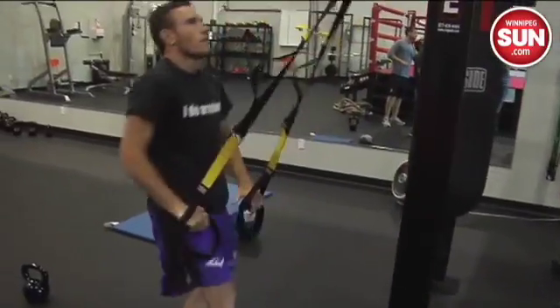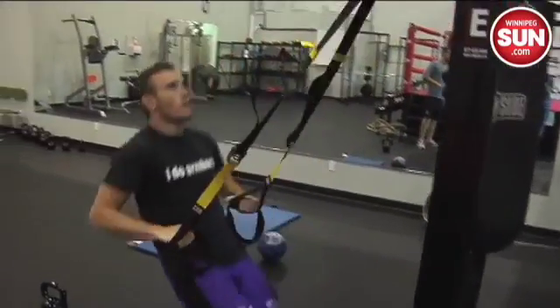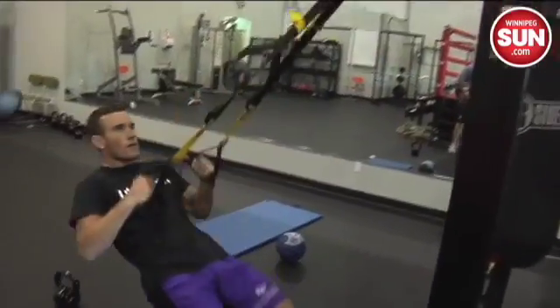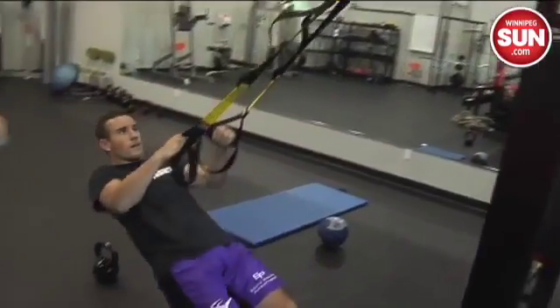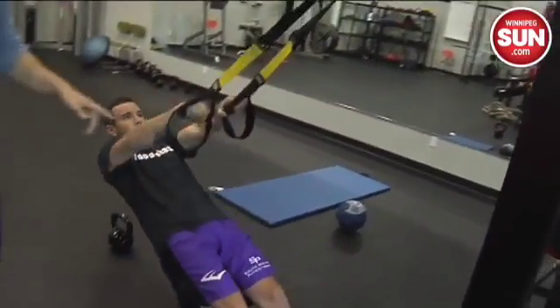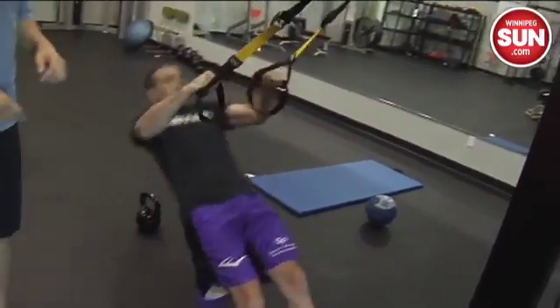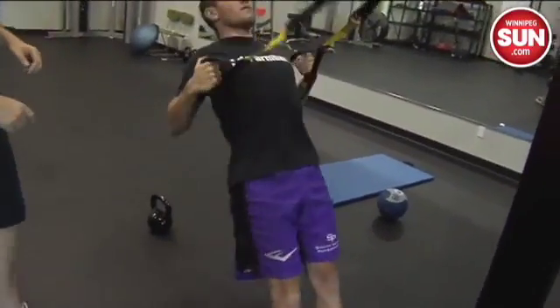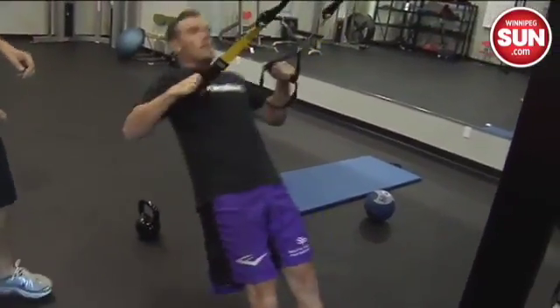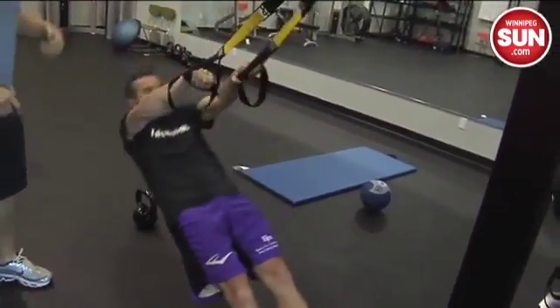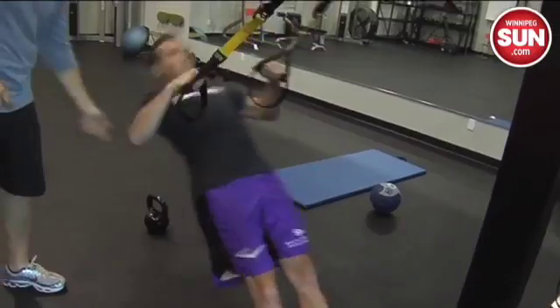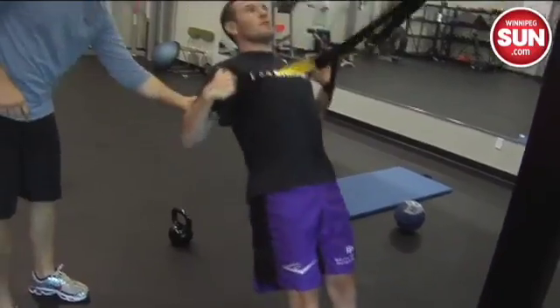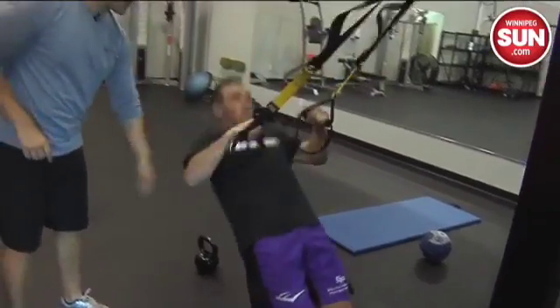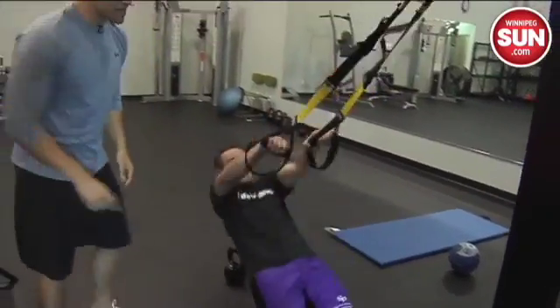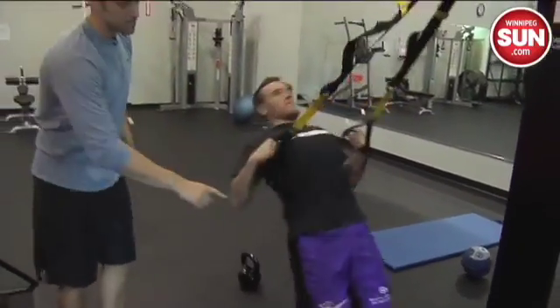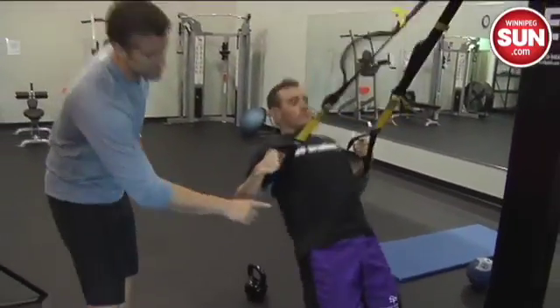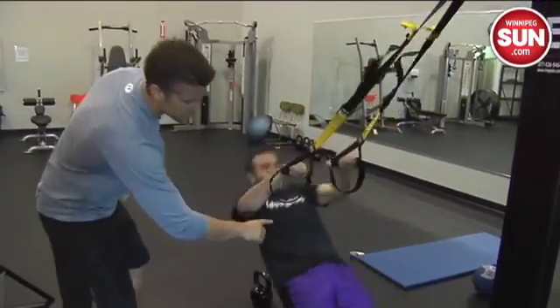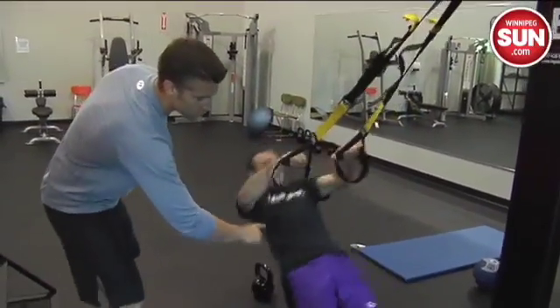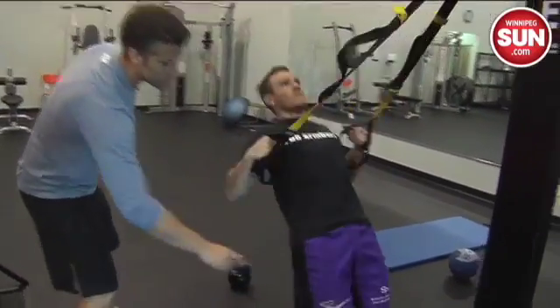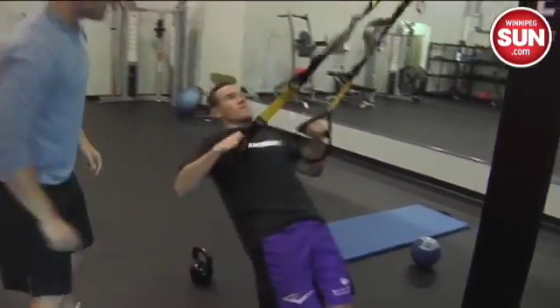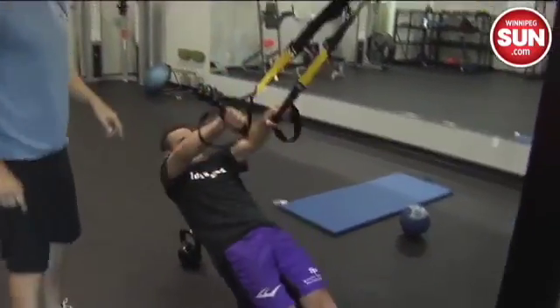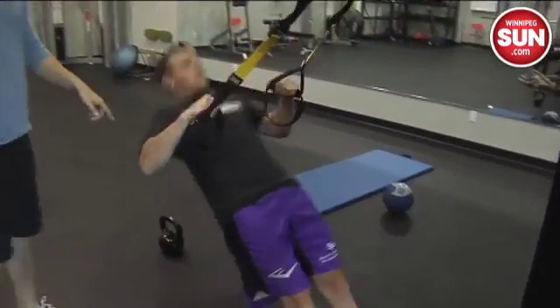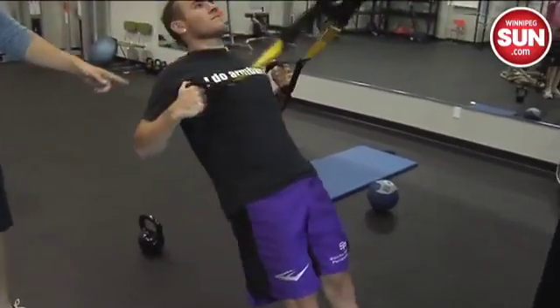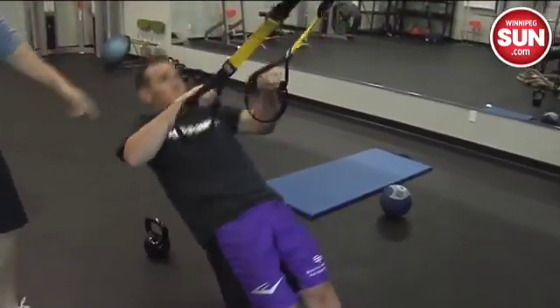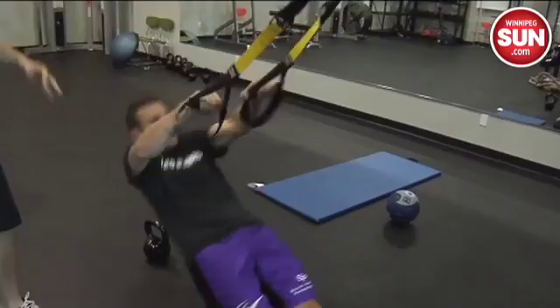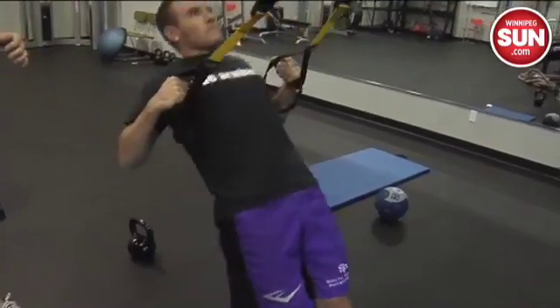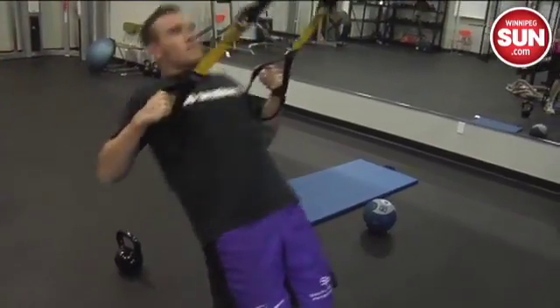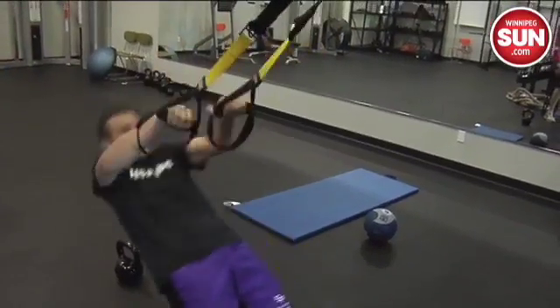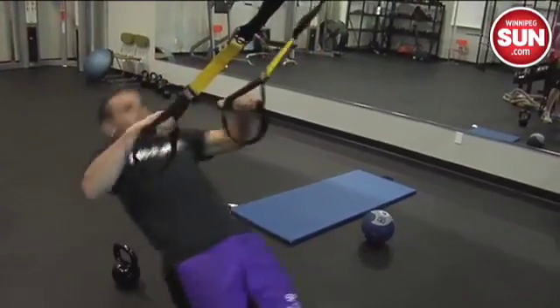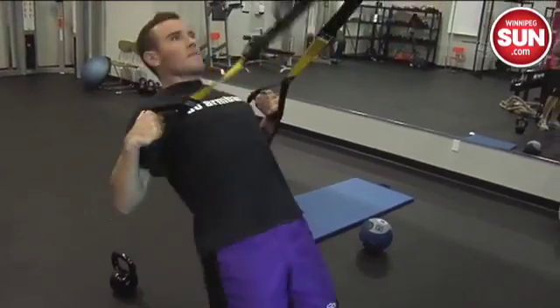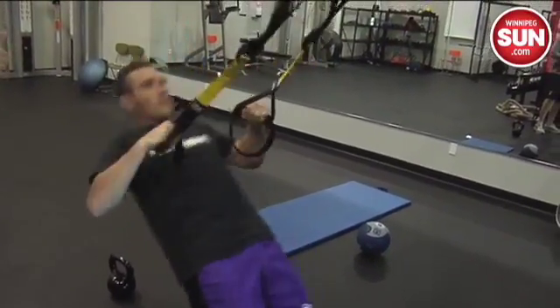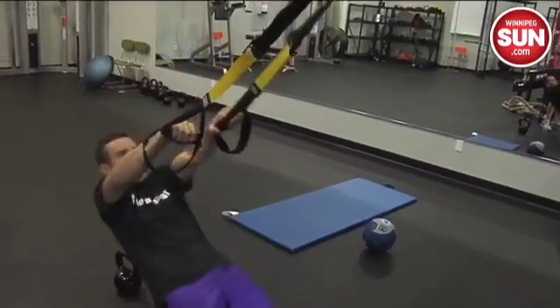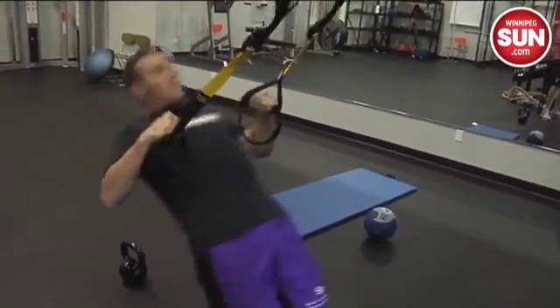Louis is going to spin around — these are the TRX pullups. We're now working the back, and again you're going to see a nice tight core. Focus on the shoulders, on the rhomboids. Great for getting your posture back.